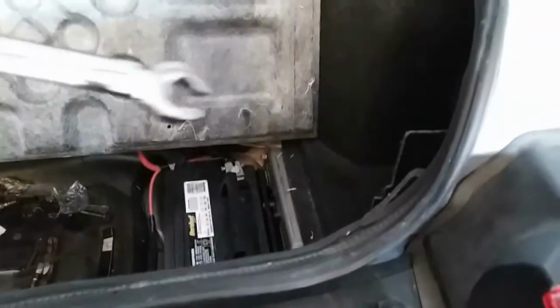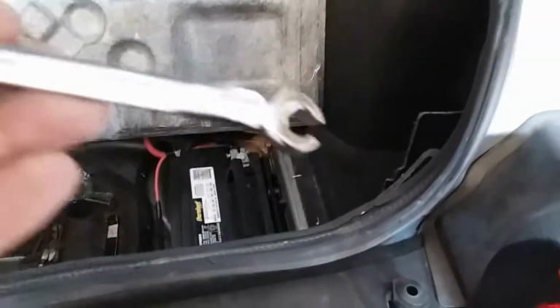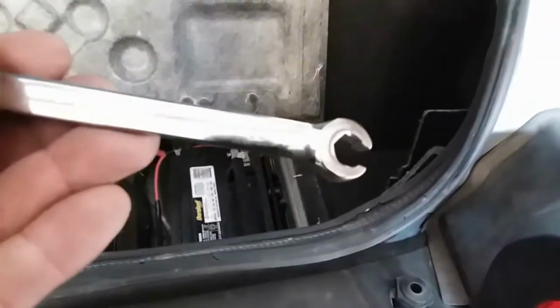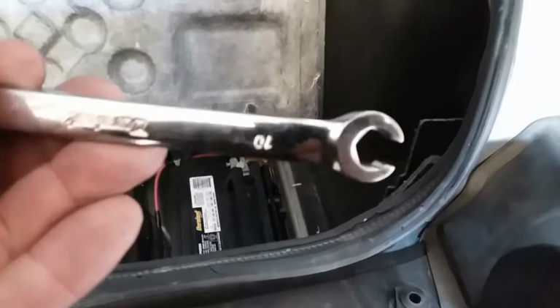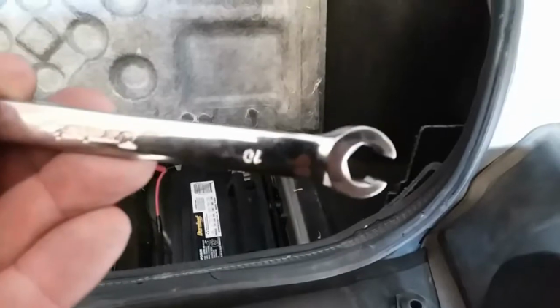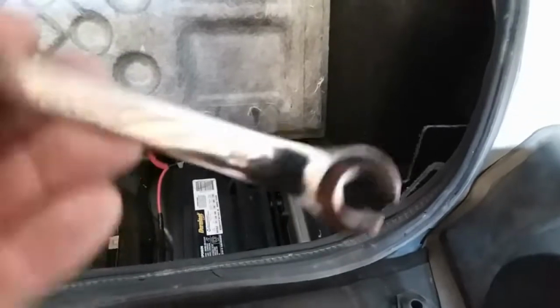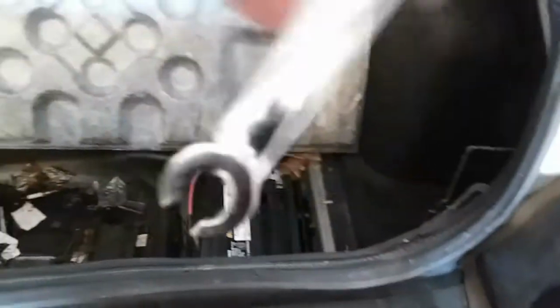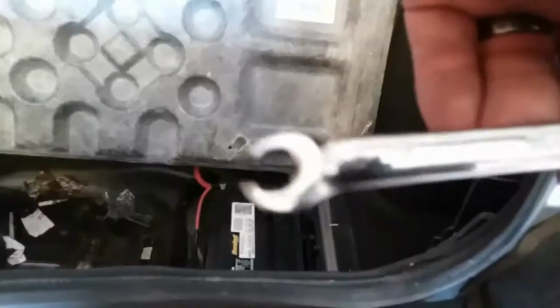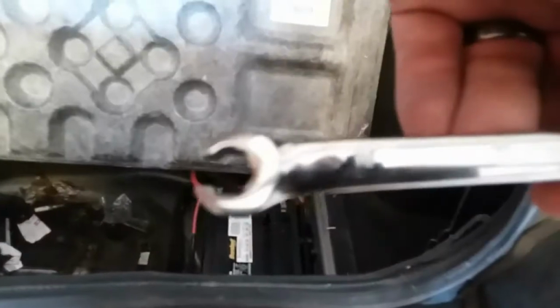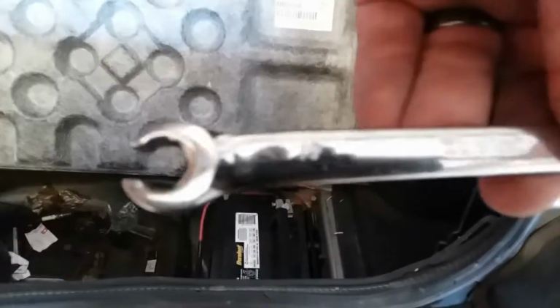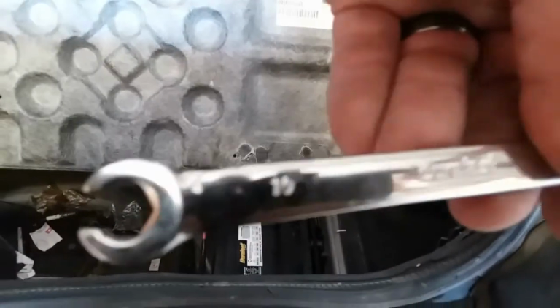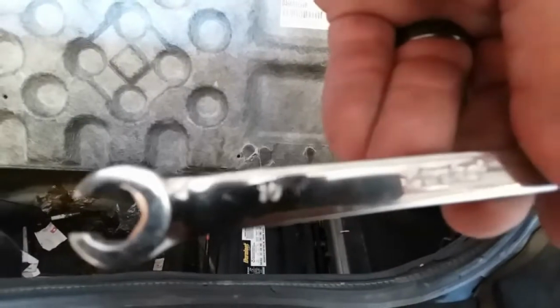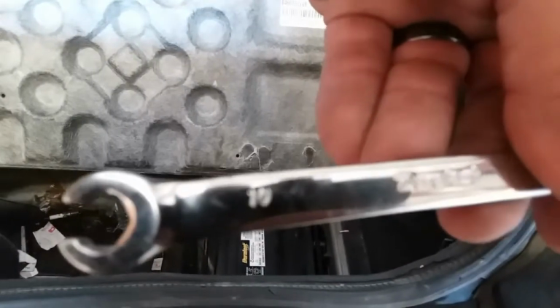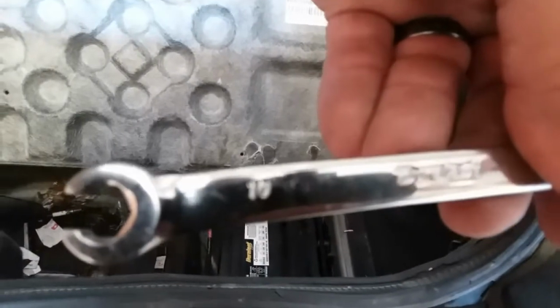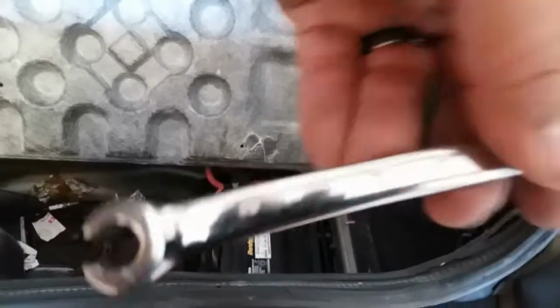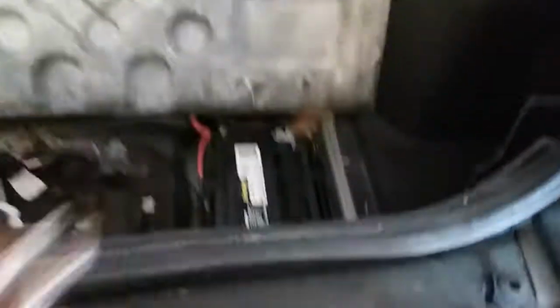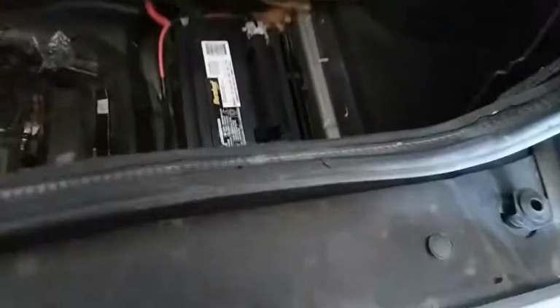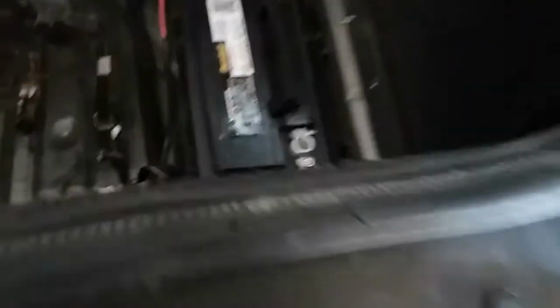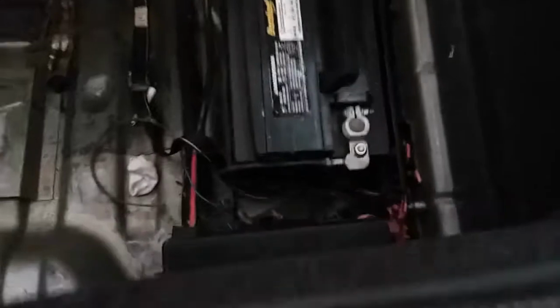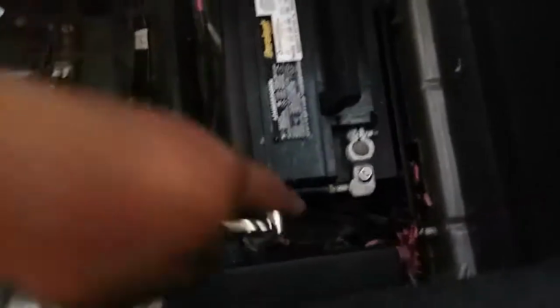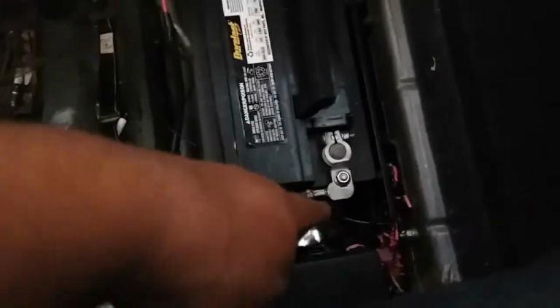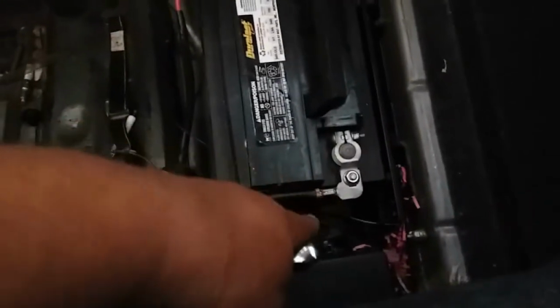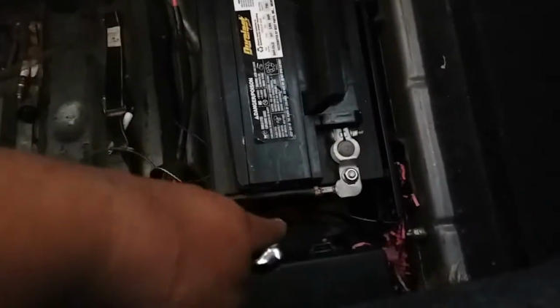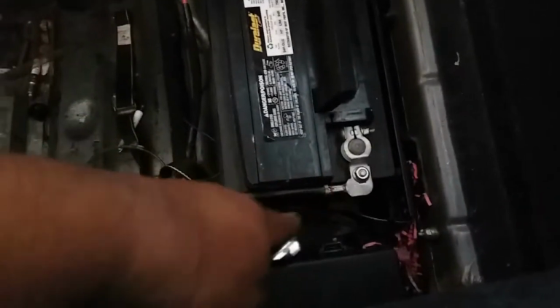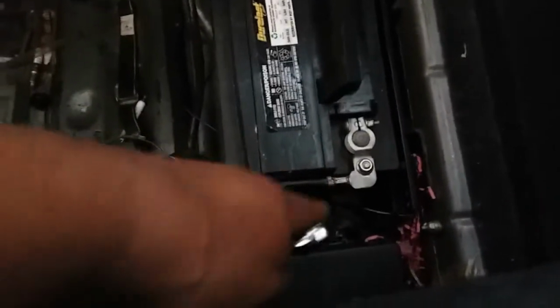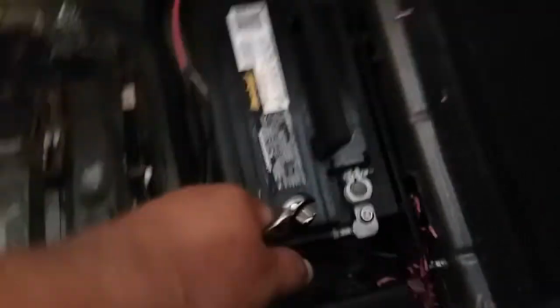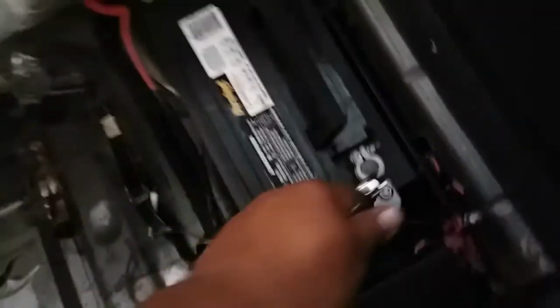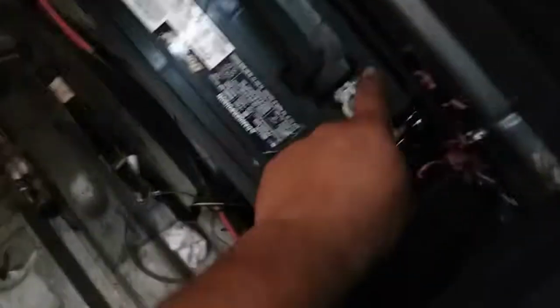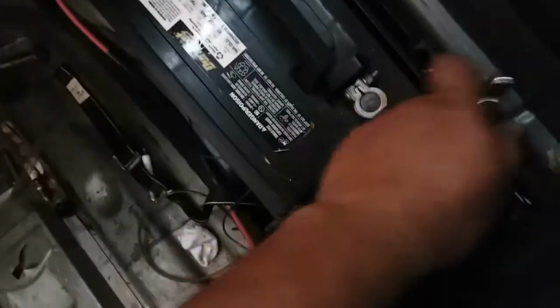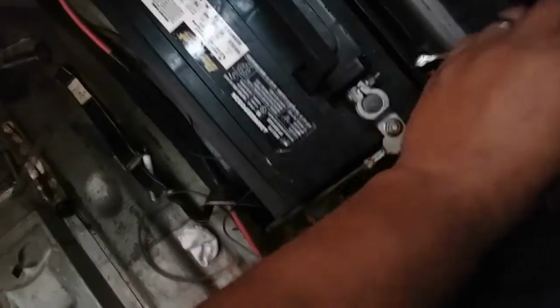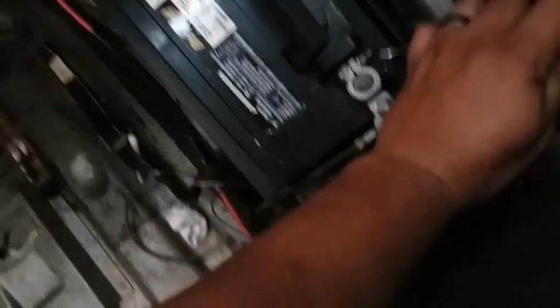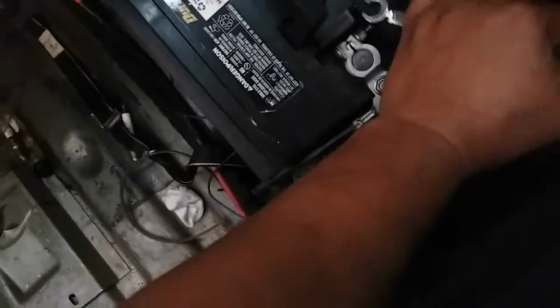The tools you're going to be using is a 10mm wrench. This does have a battery clamp, but this one does not. So let's go ahead and remove these.